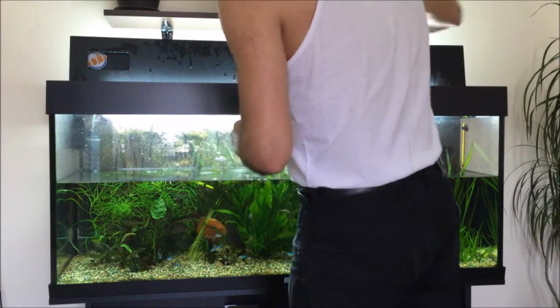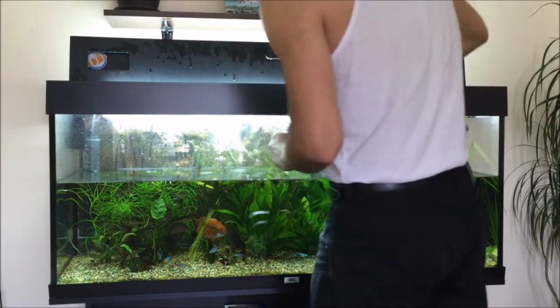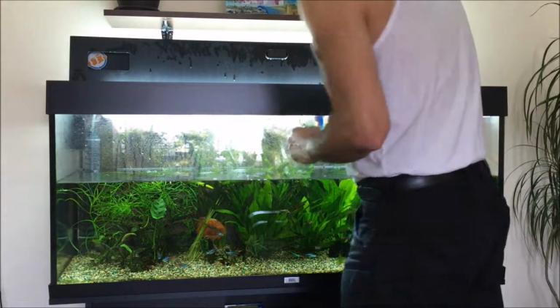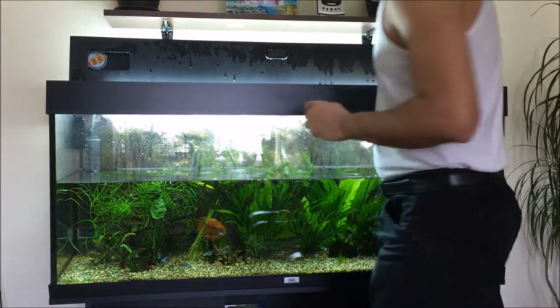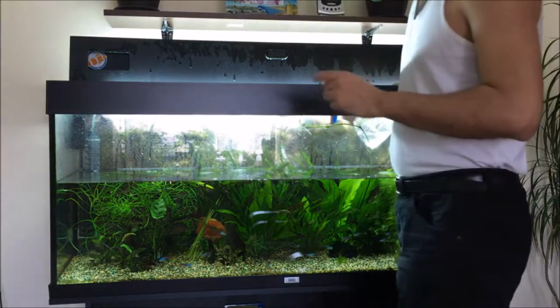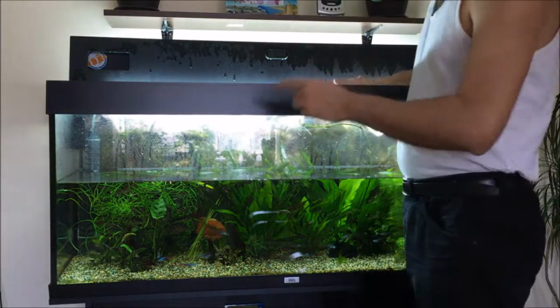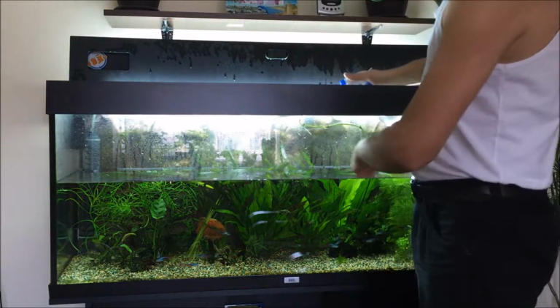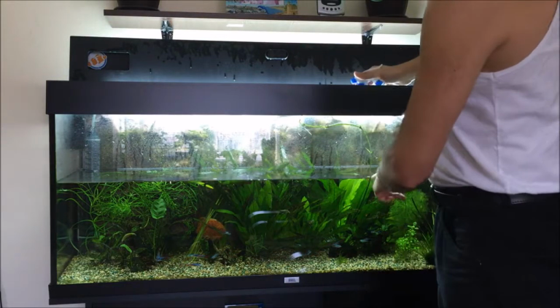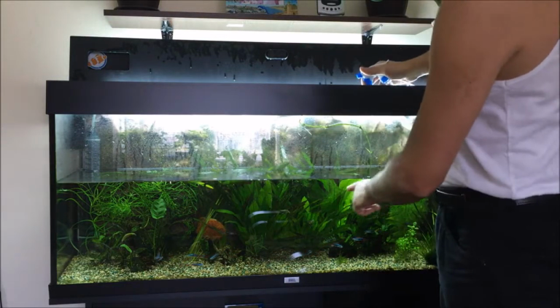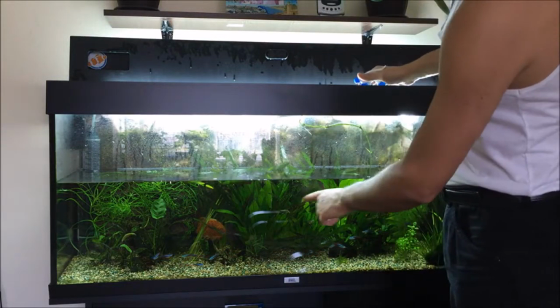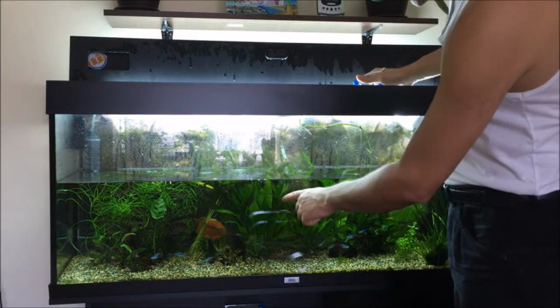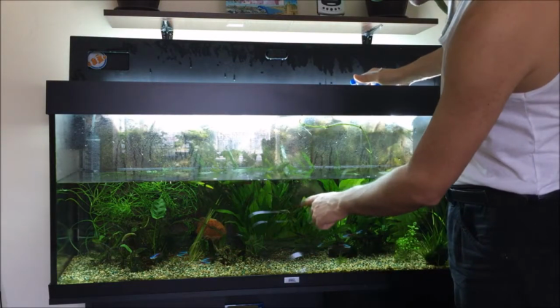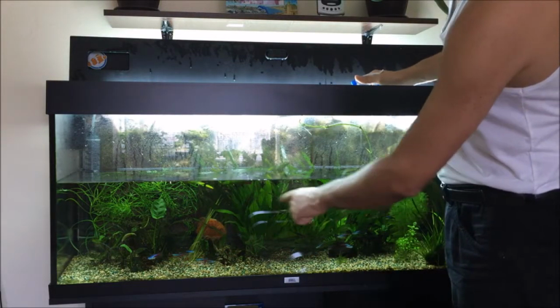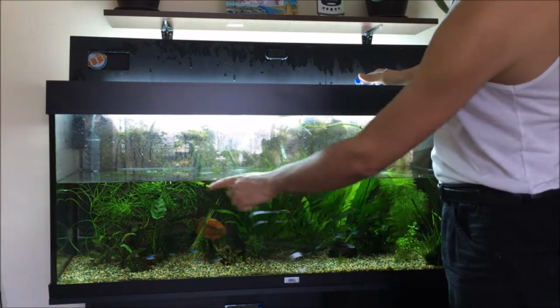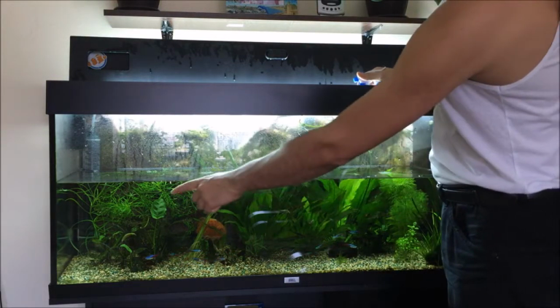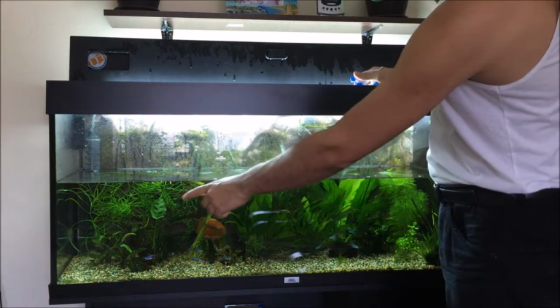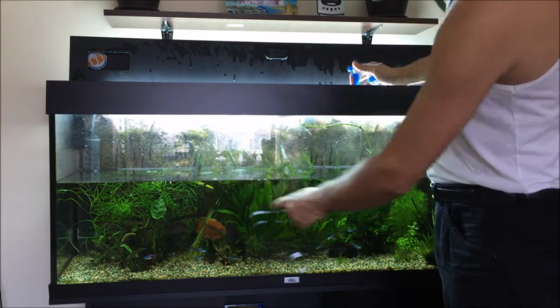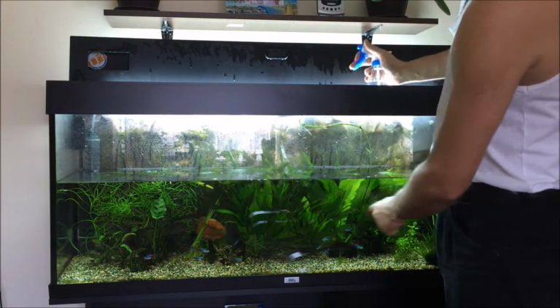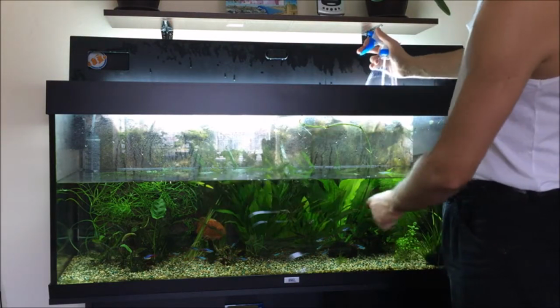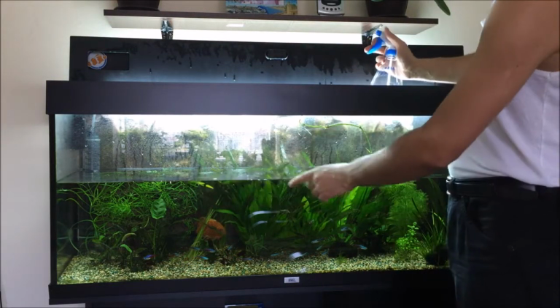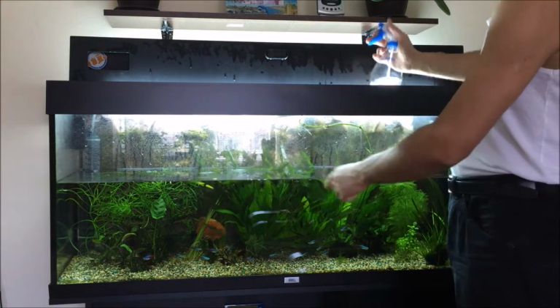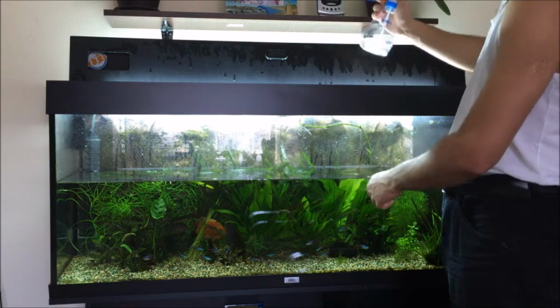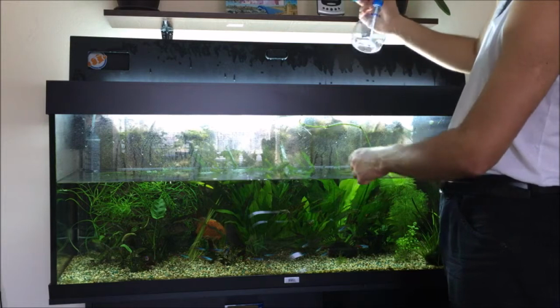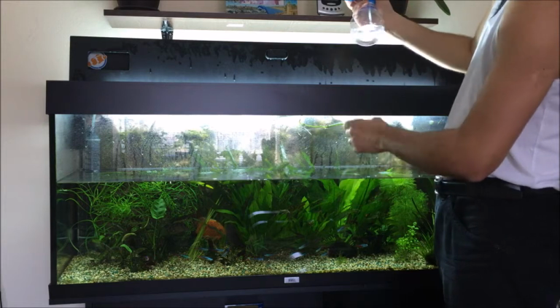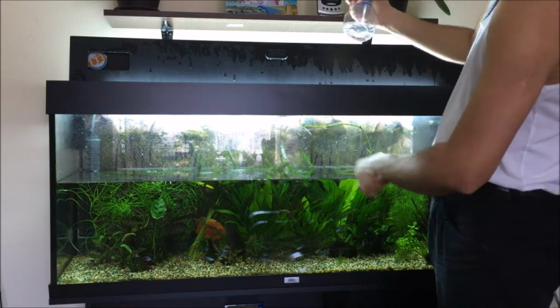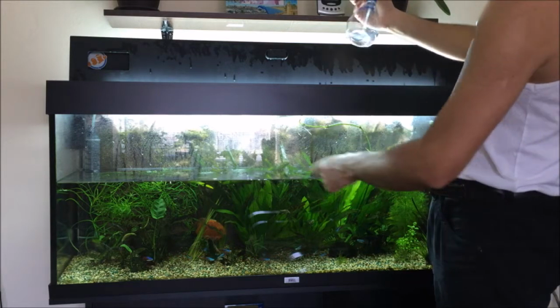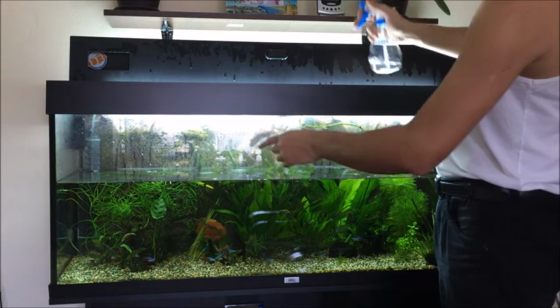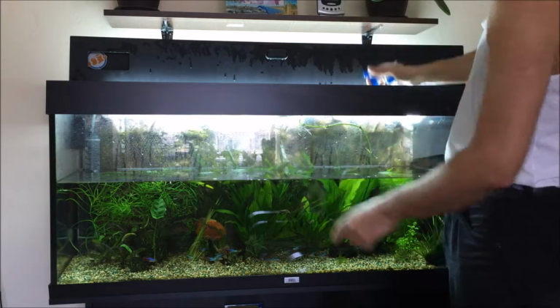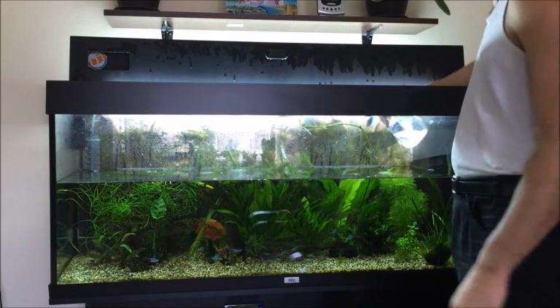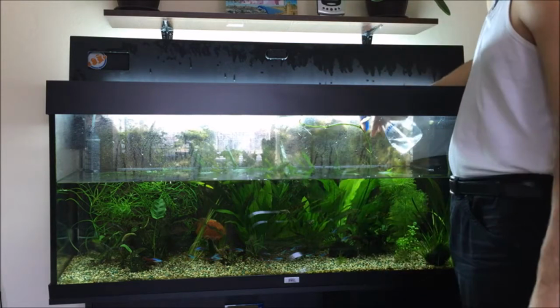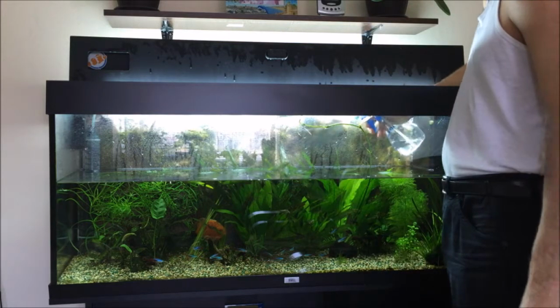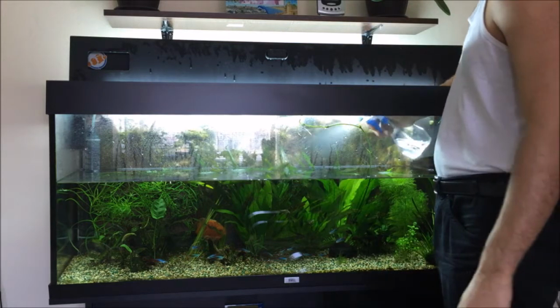So now it's time to spray my plants in the water. I'm running out of hydrogen peroxide.